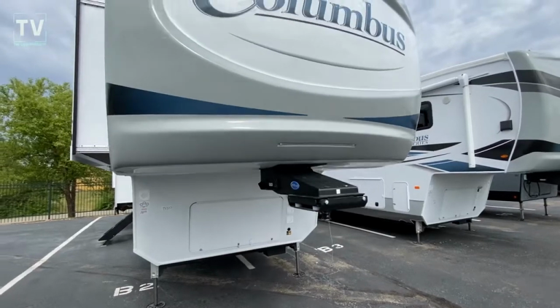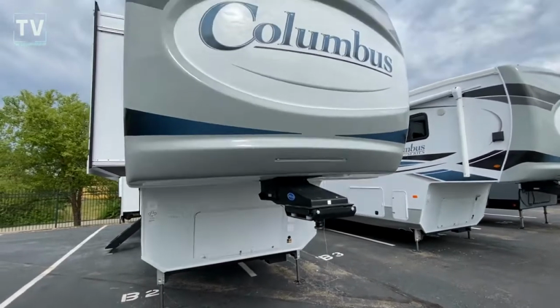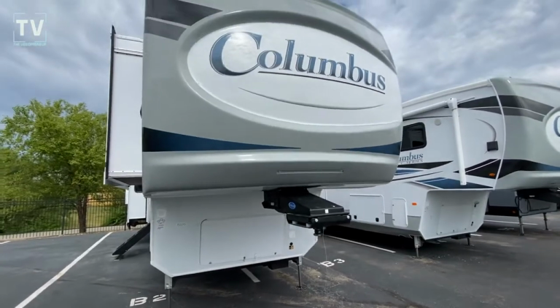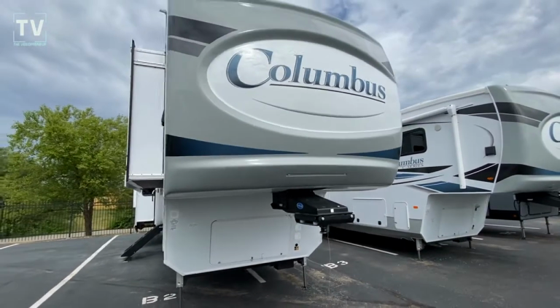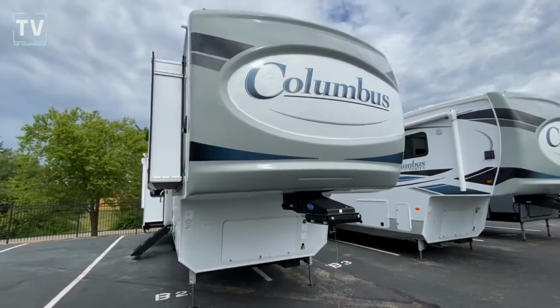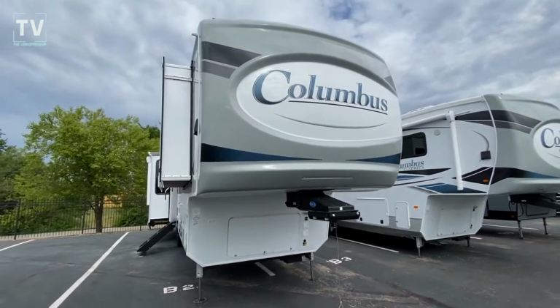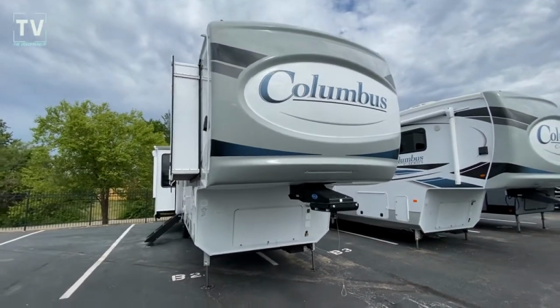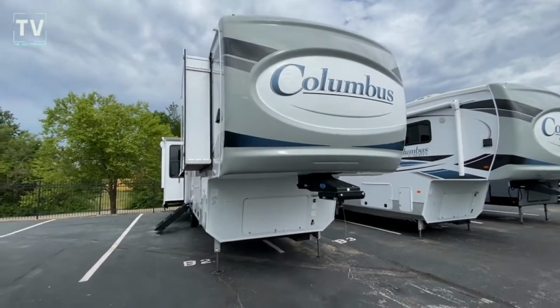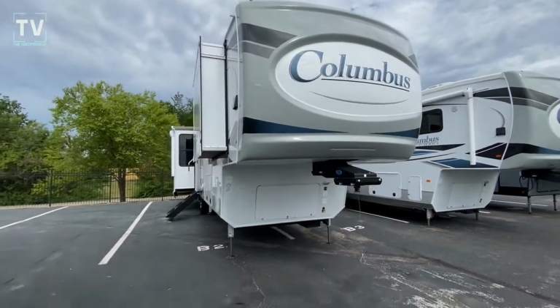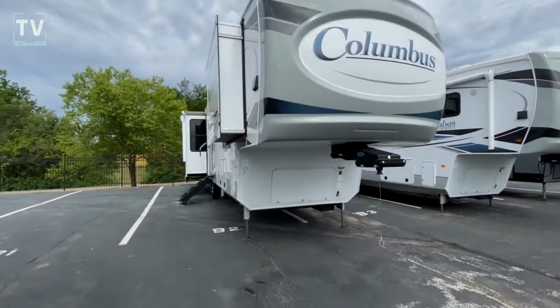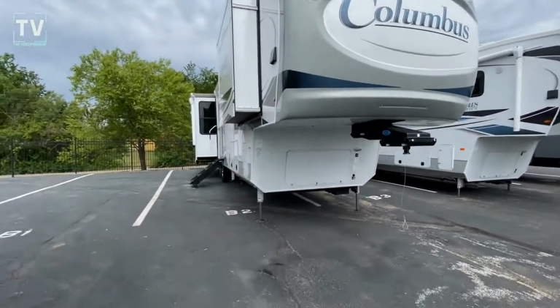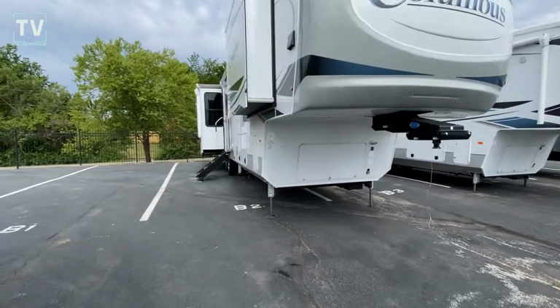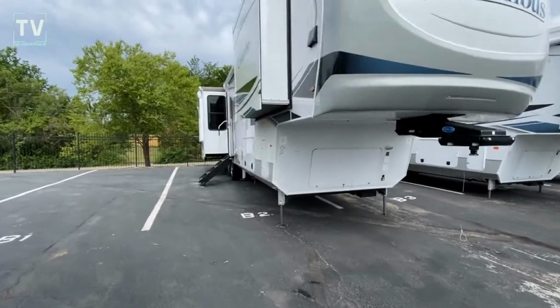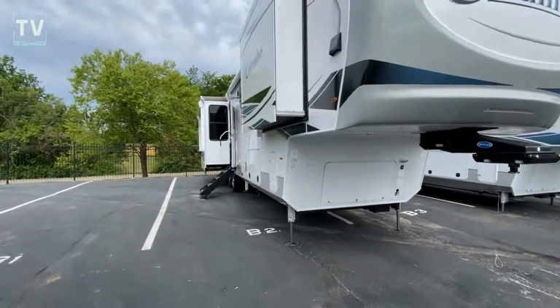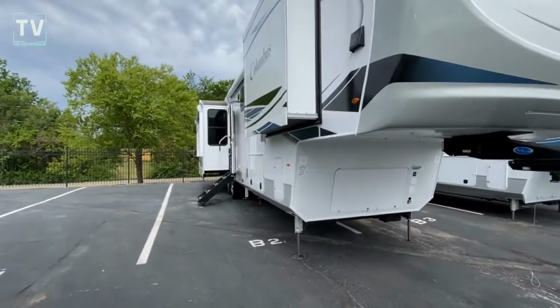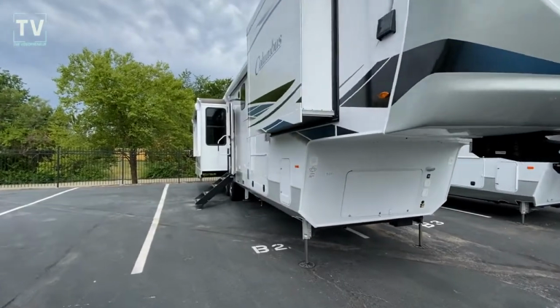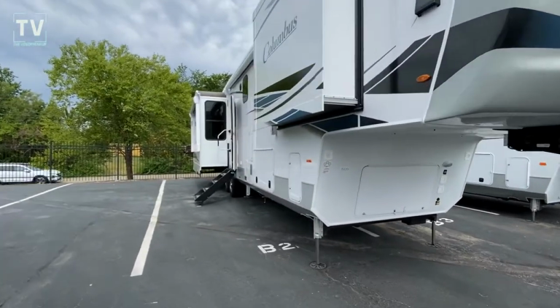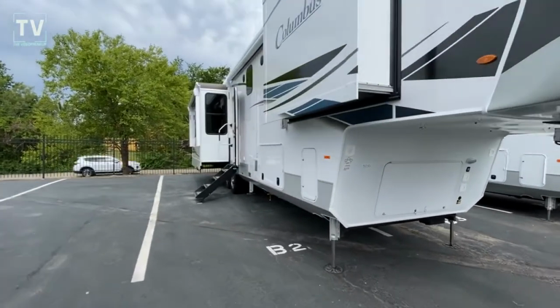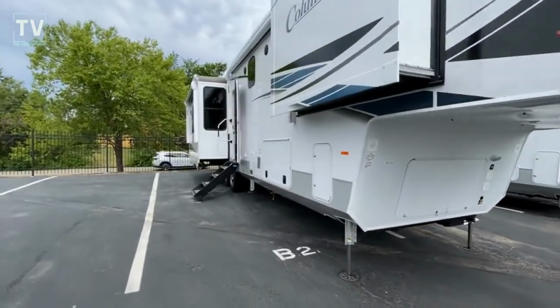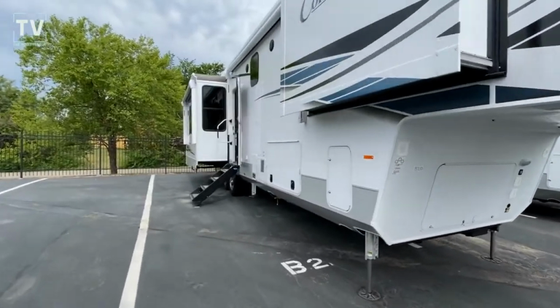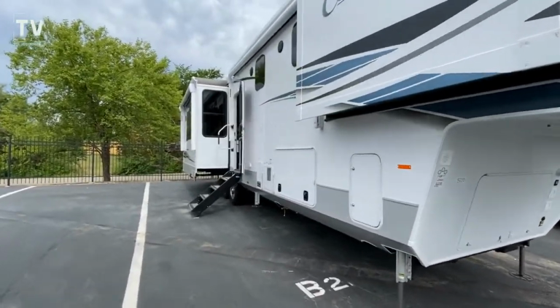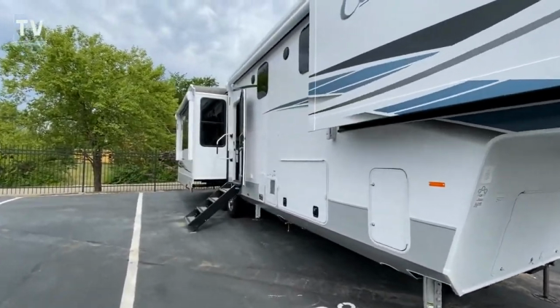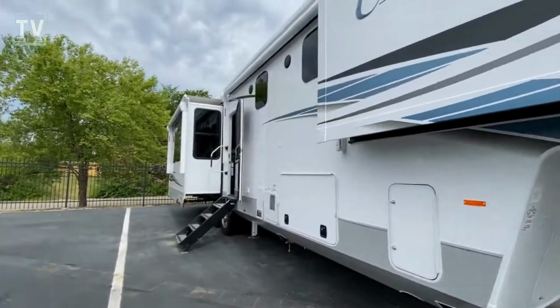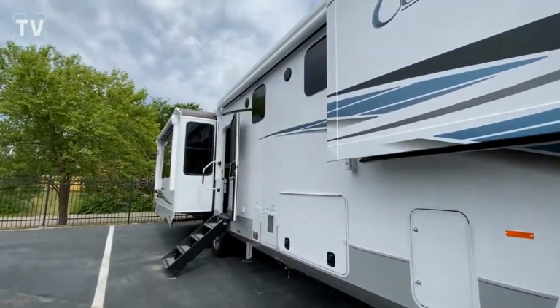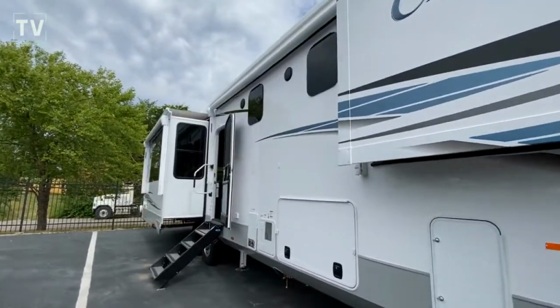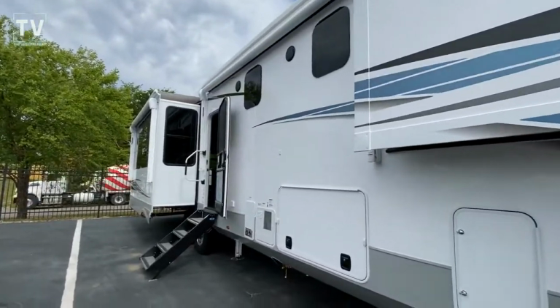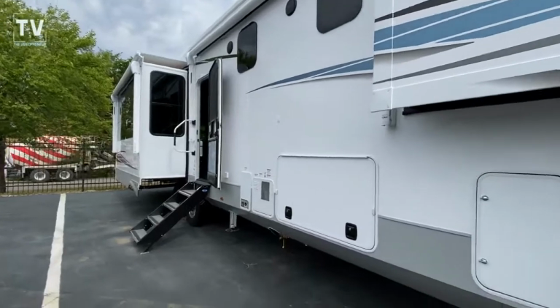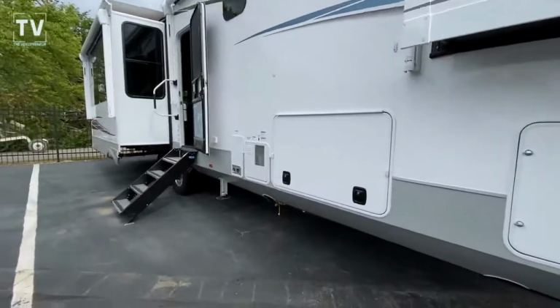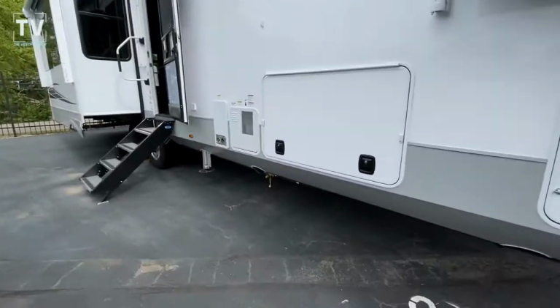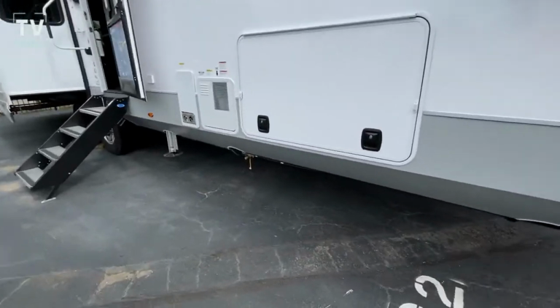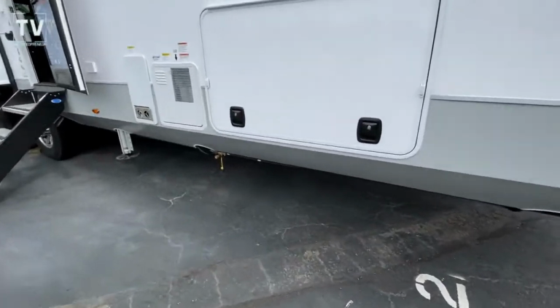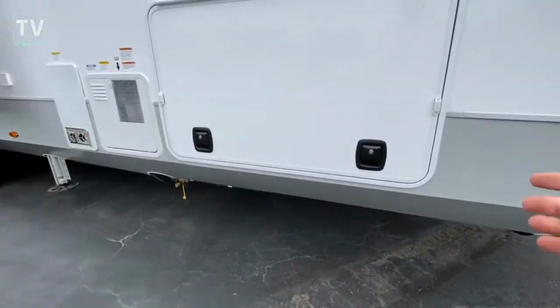Hey, it's Tom Gallagher, the videopreneur. We're at Bill Thomas Campers in Wentzville, Missouri, and check it out — a 2022 Forest River Columbus 382FB.